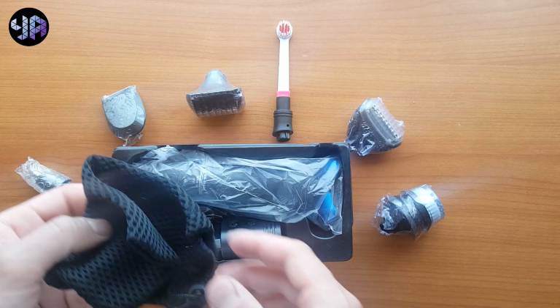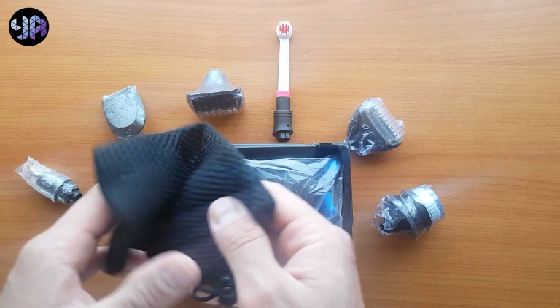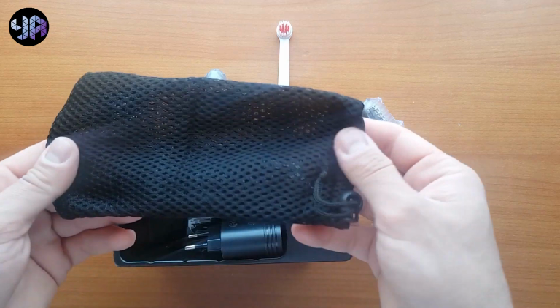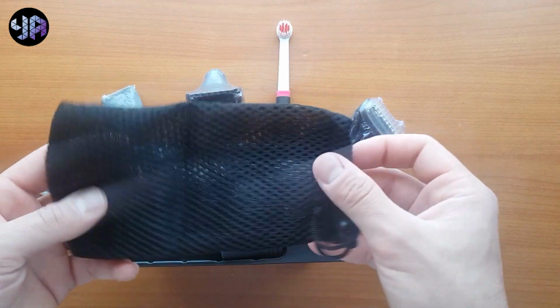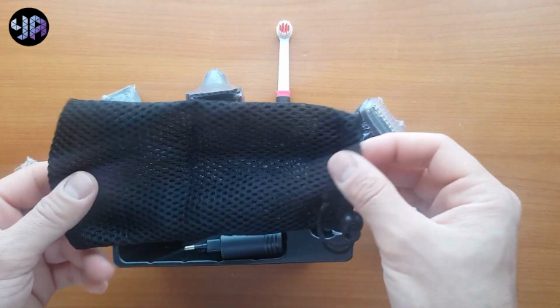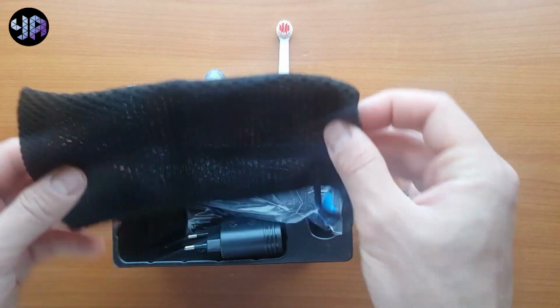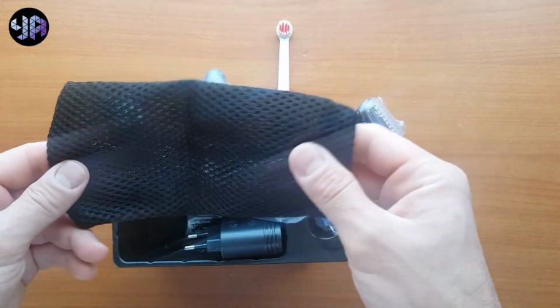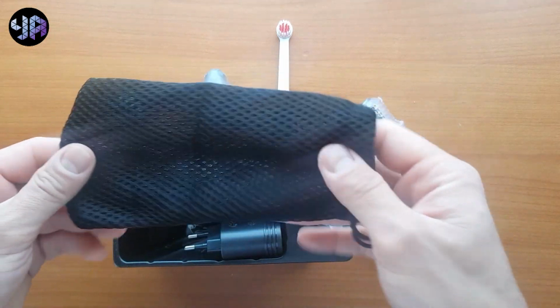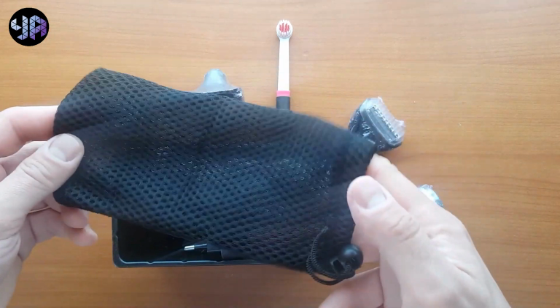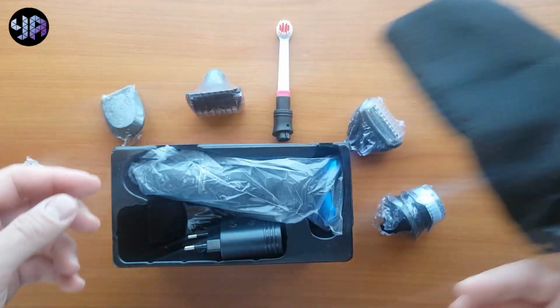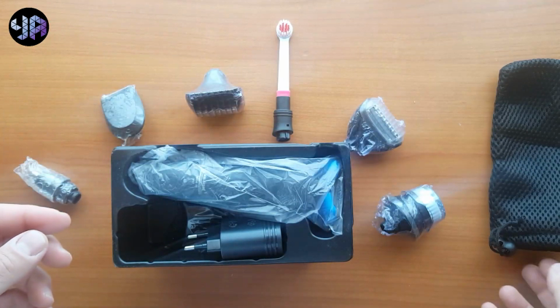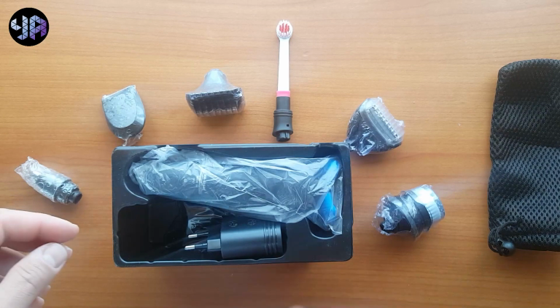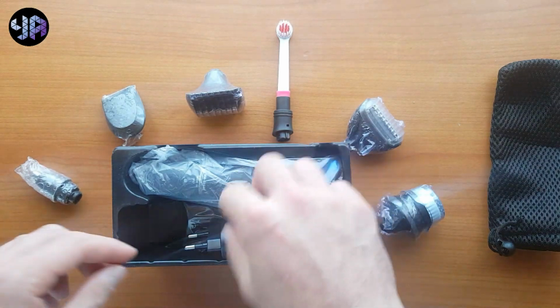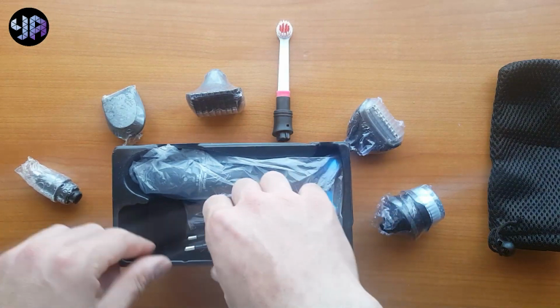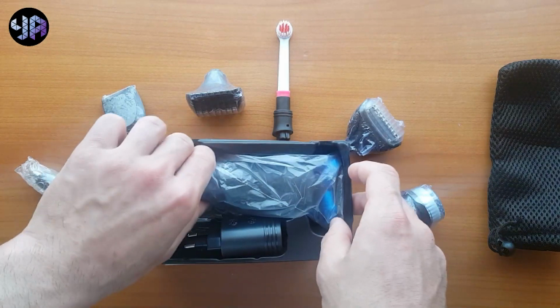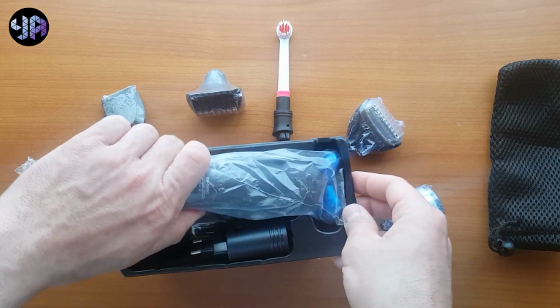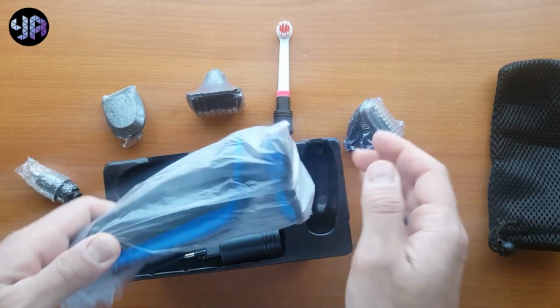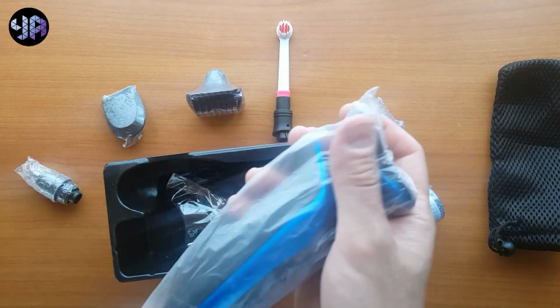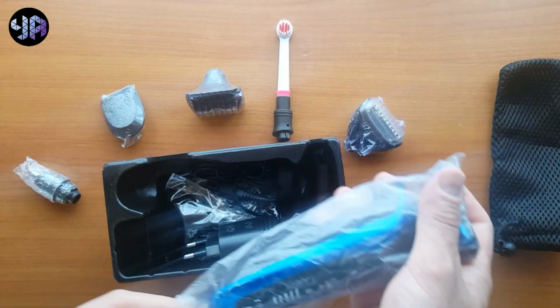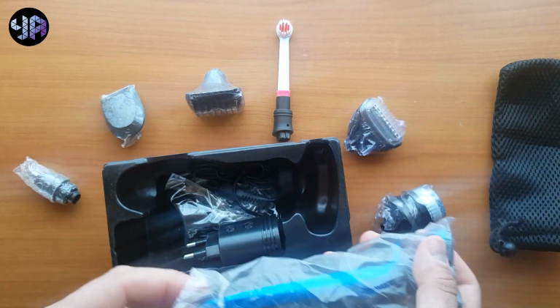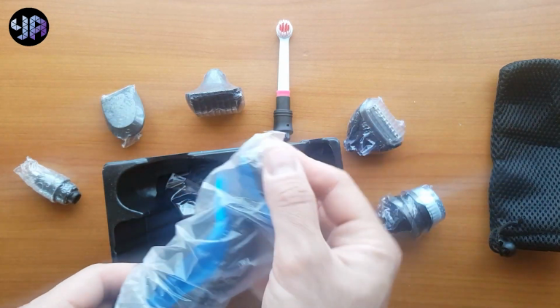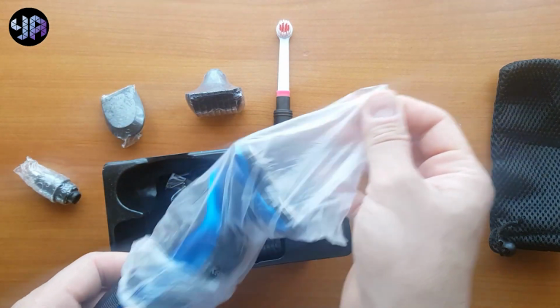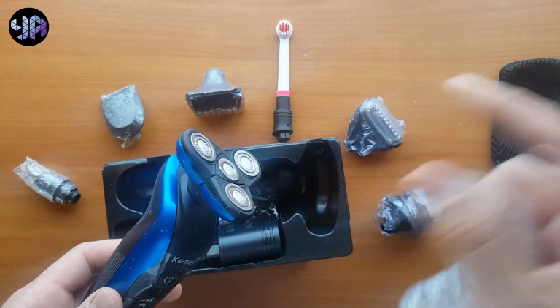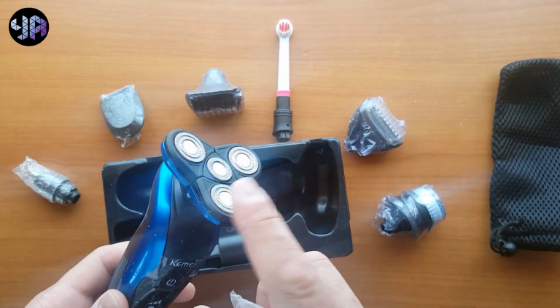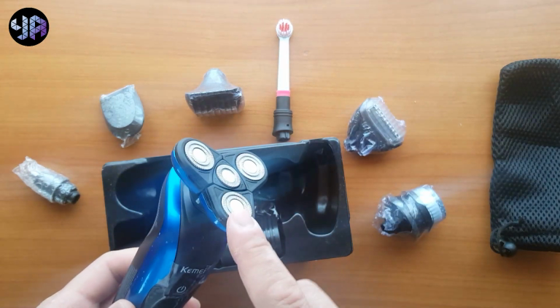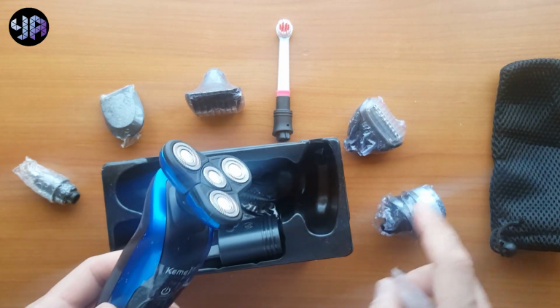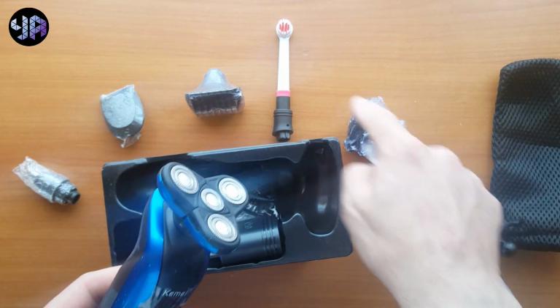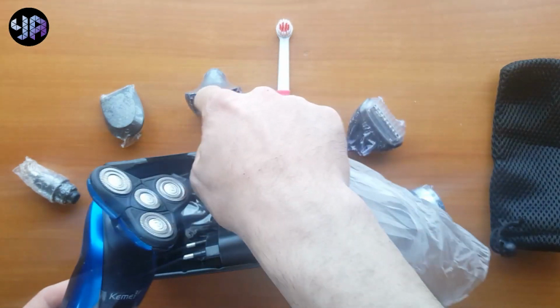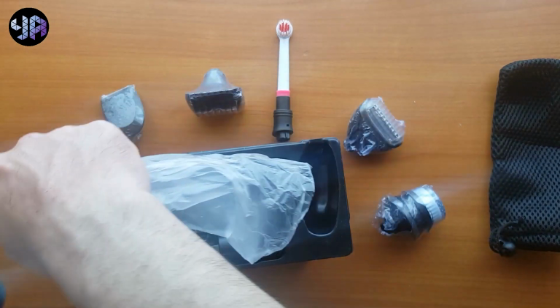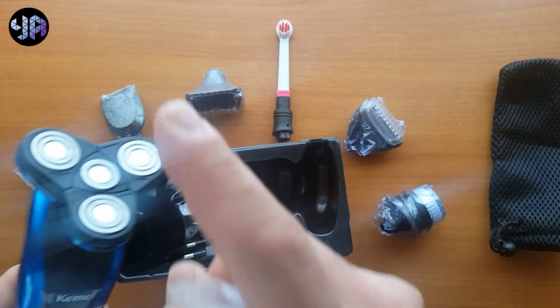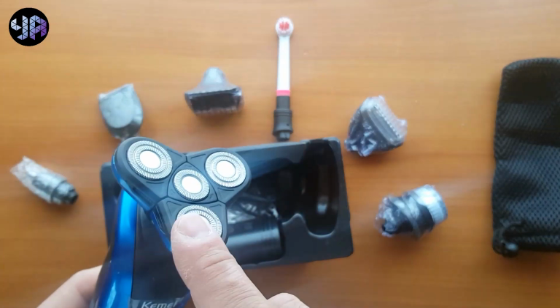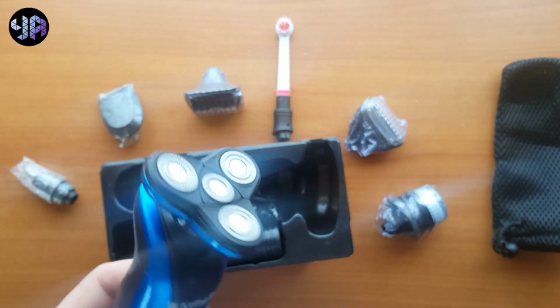It comes with this bag for the shaver and it comes with this one. Why I said seven in one — because there is one head over here: one, two, three, four, five, six and seven.